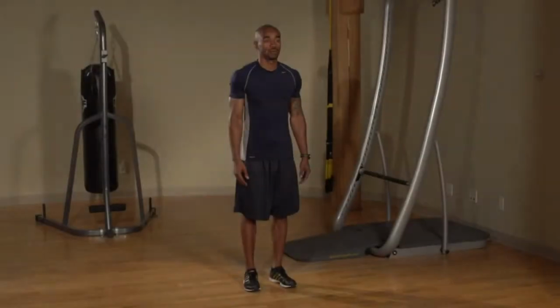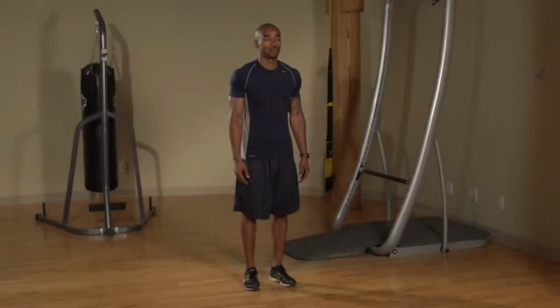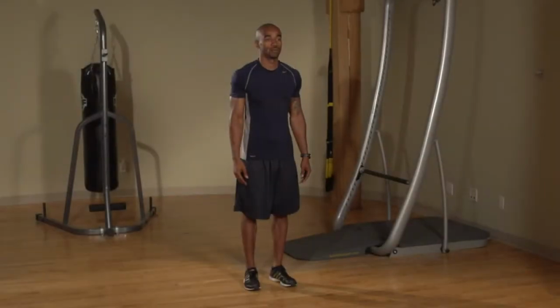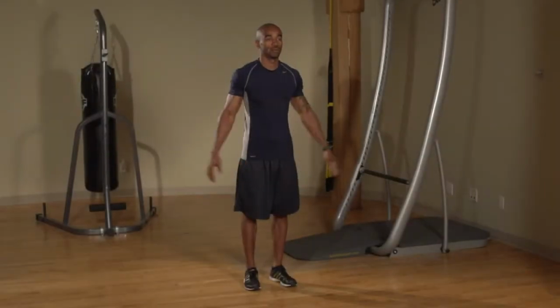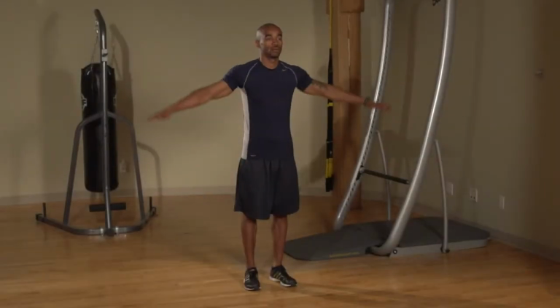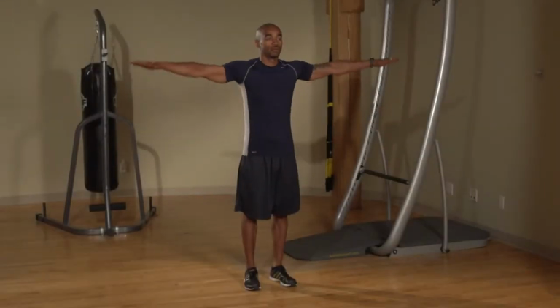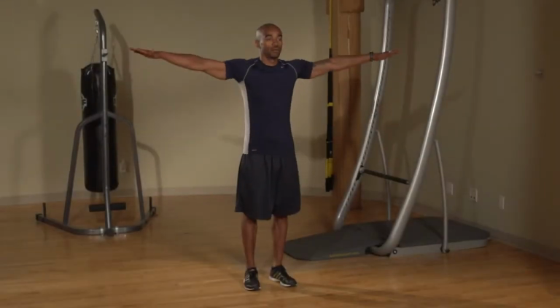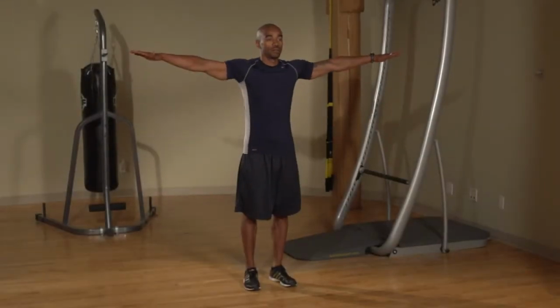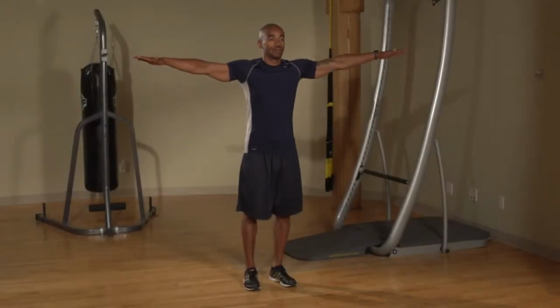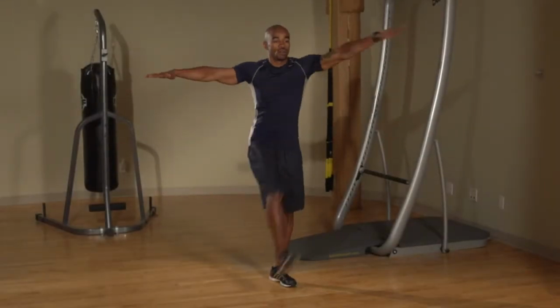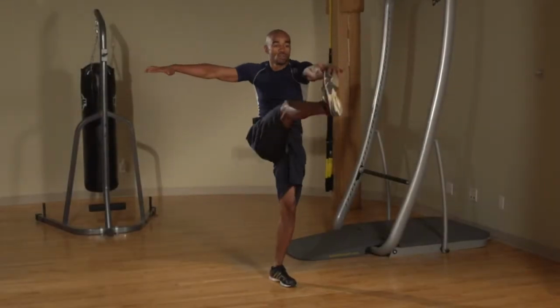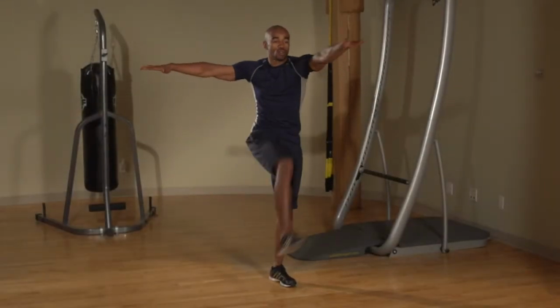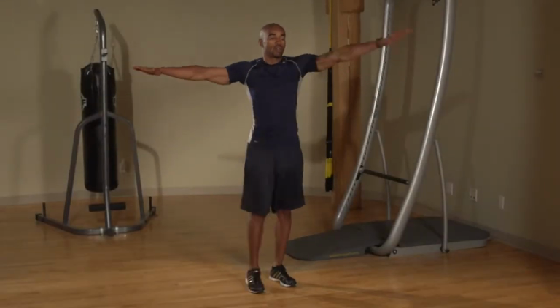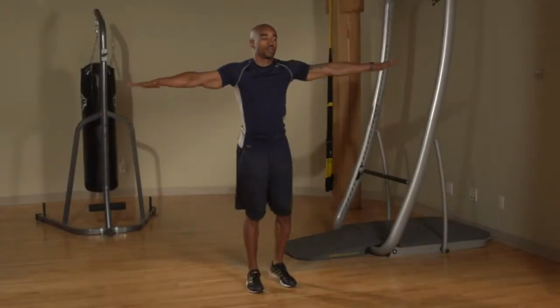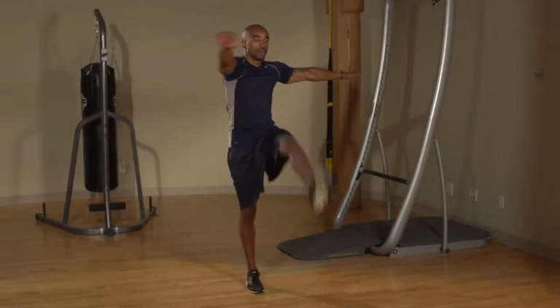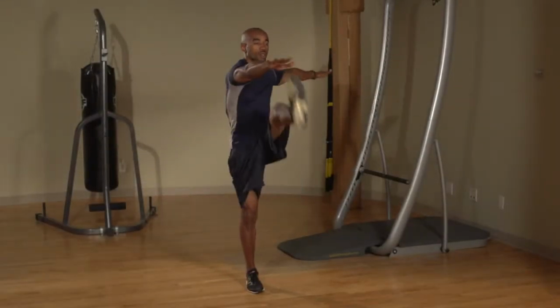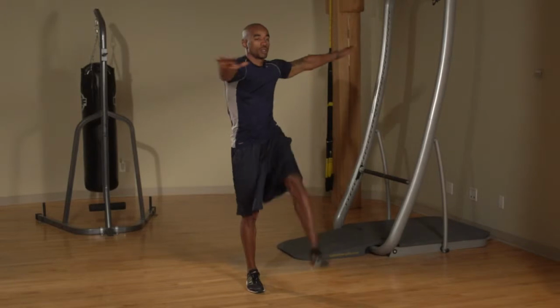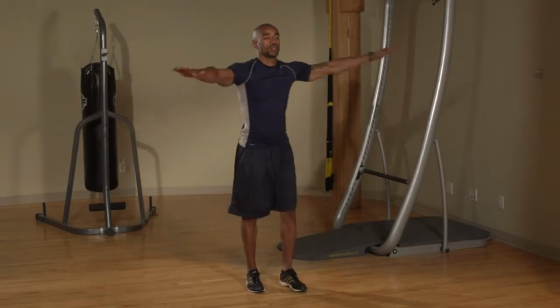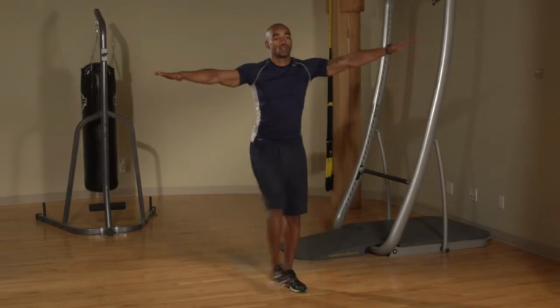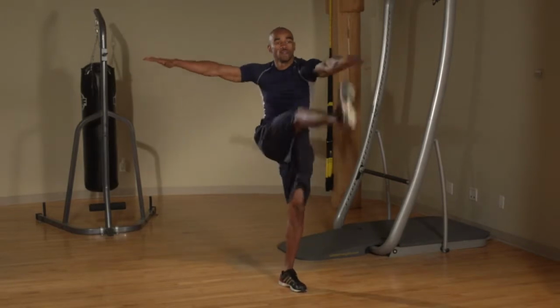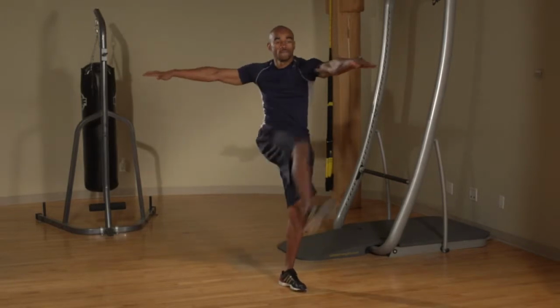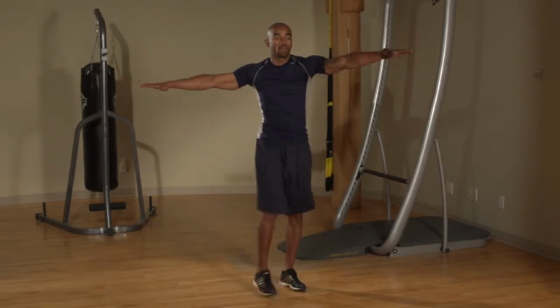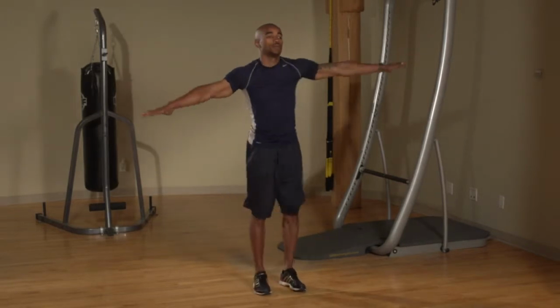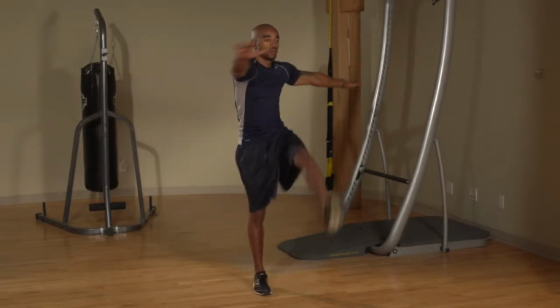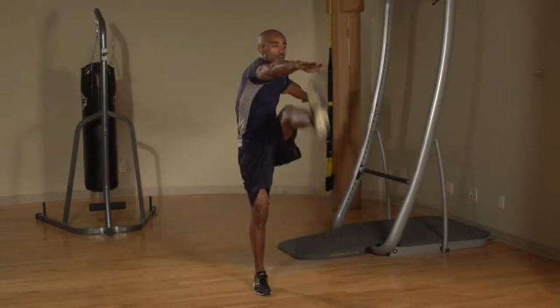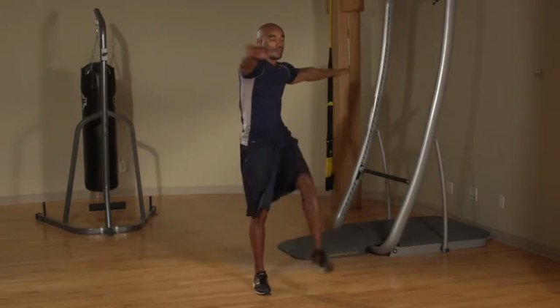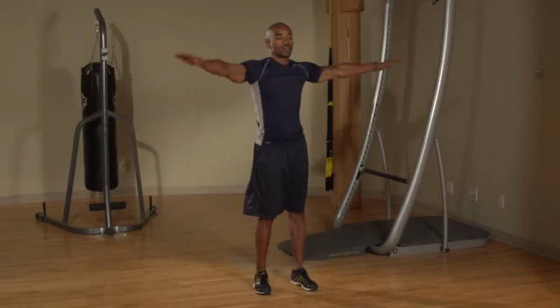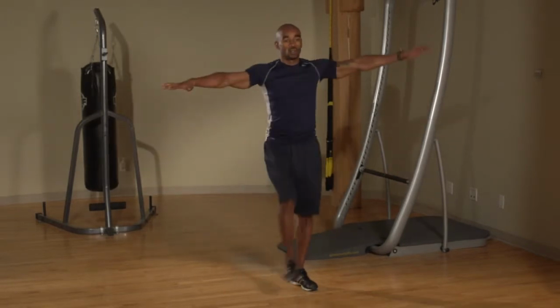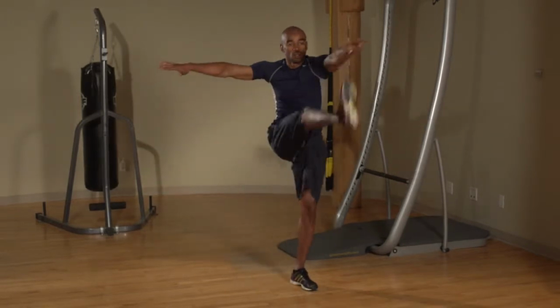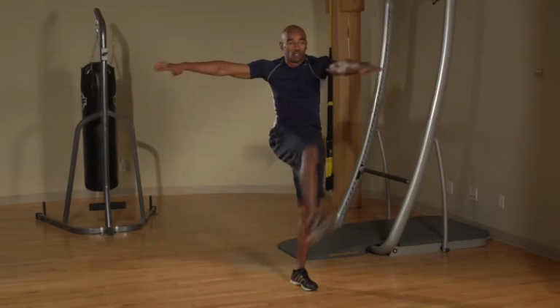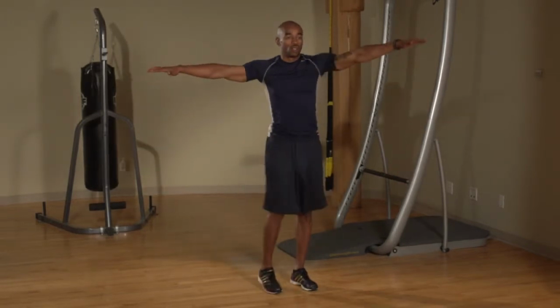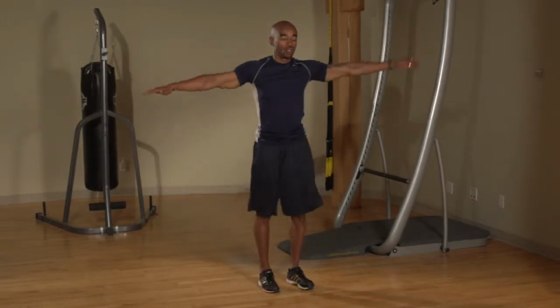Start with your feet hip-width apart and hold your arms out parallel to the floor. Extend one arm in front of you and kick your hand with the opposite foot, switching sides.